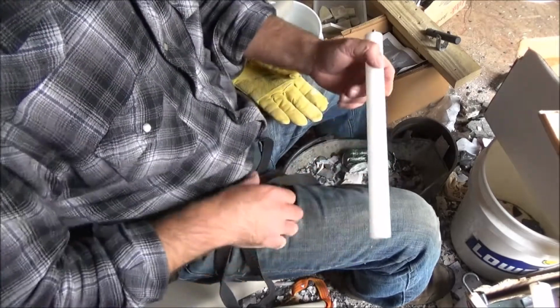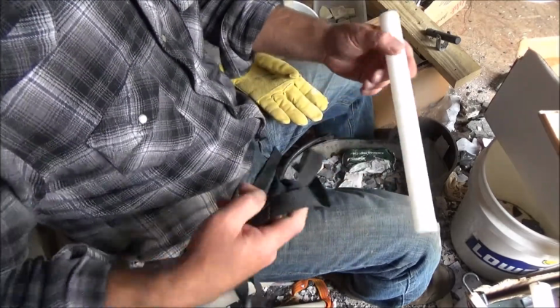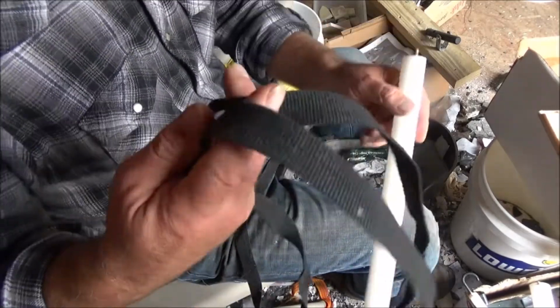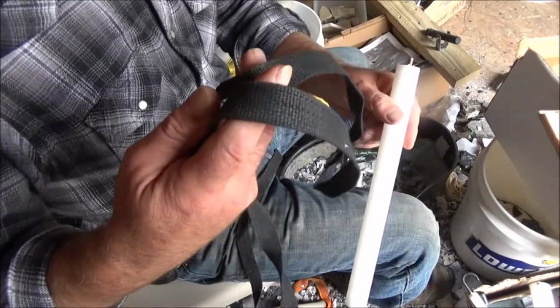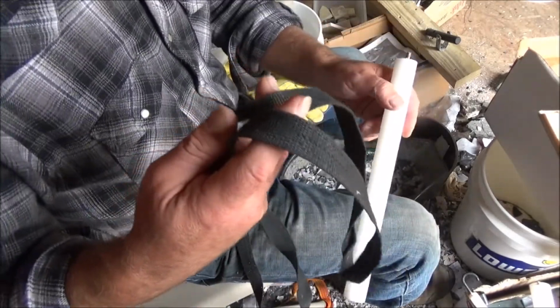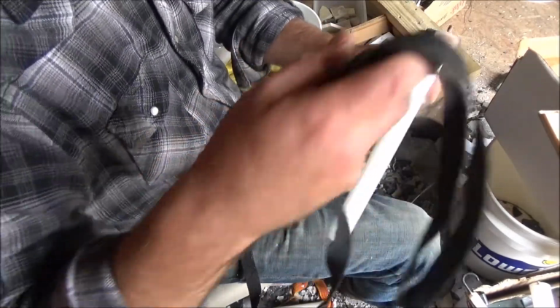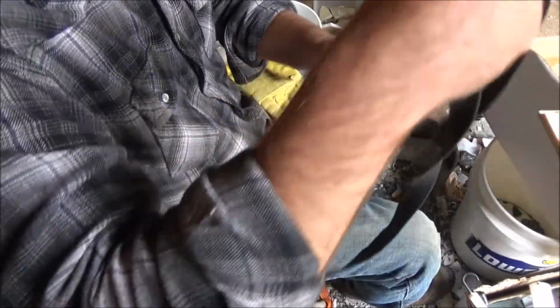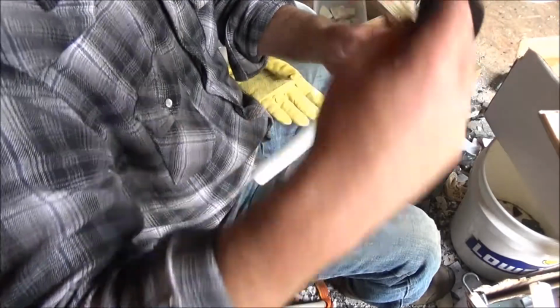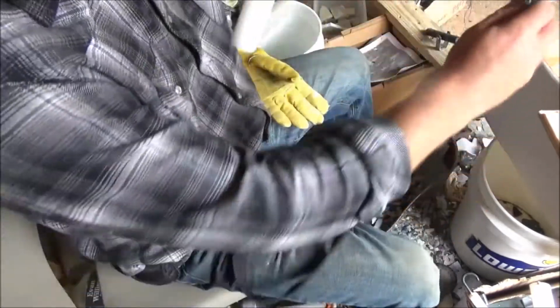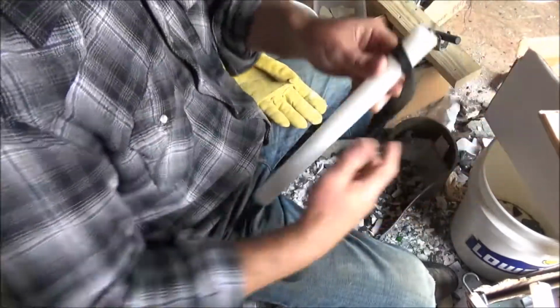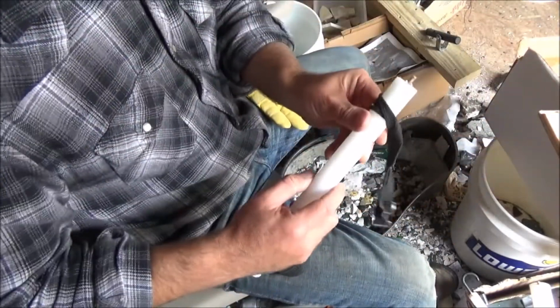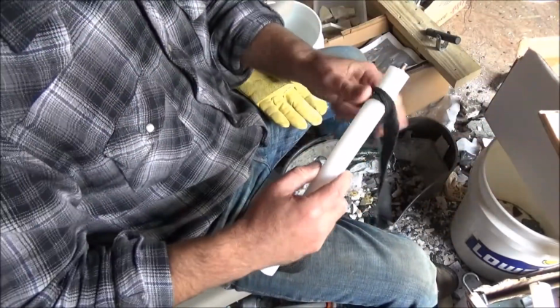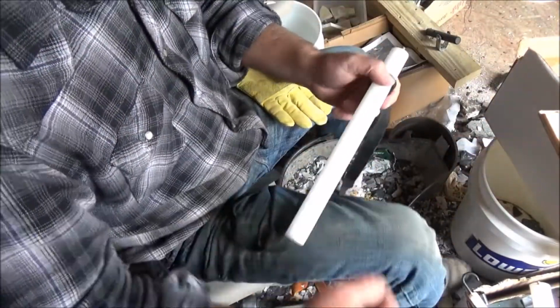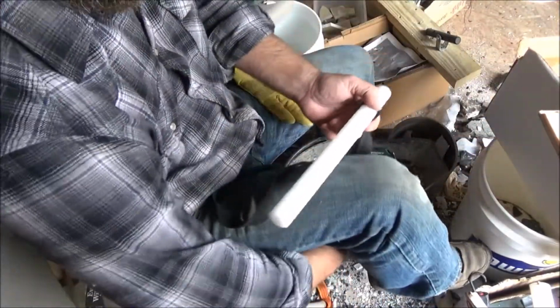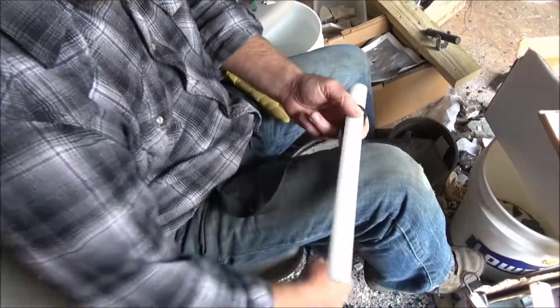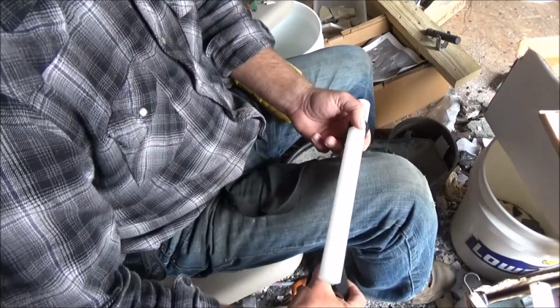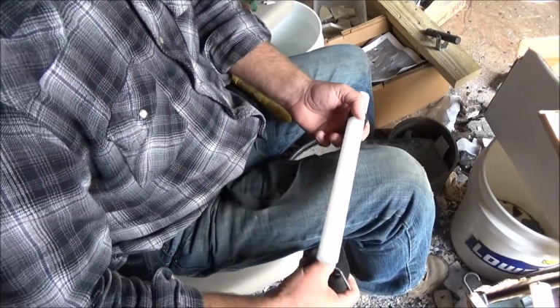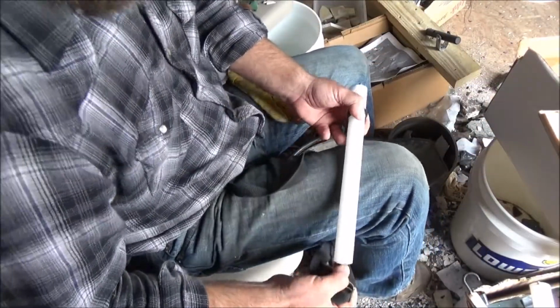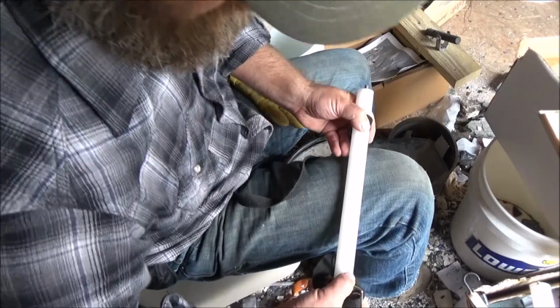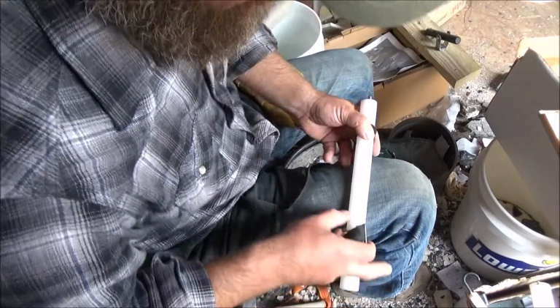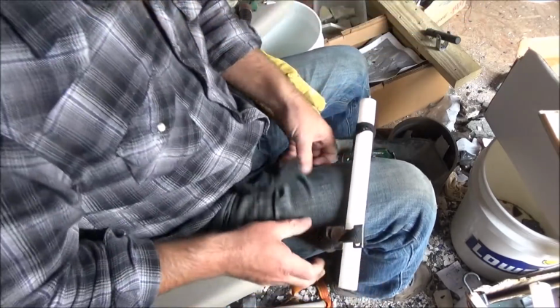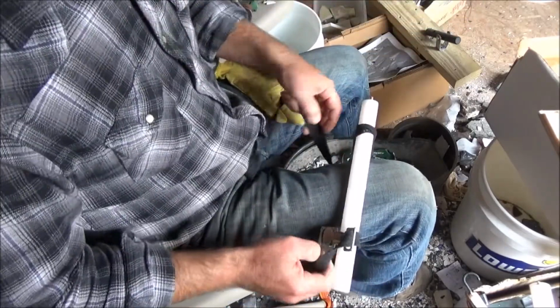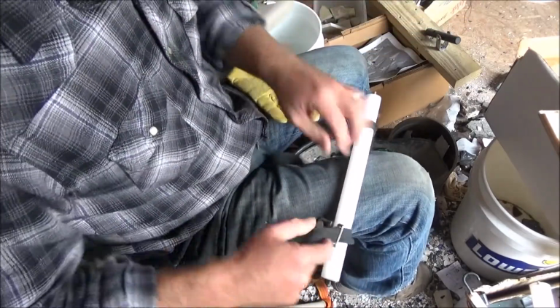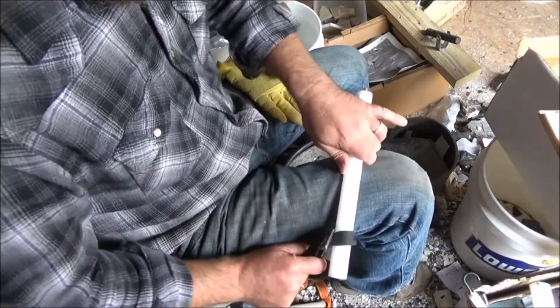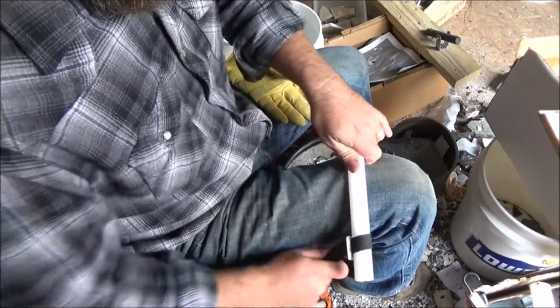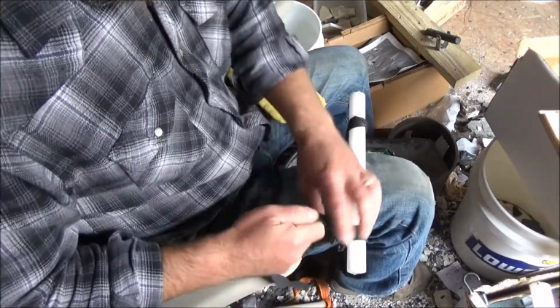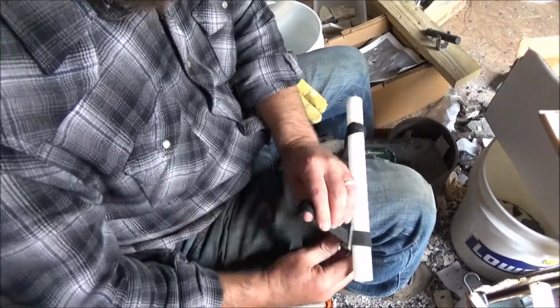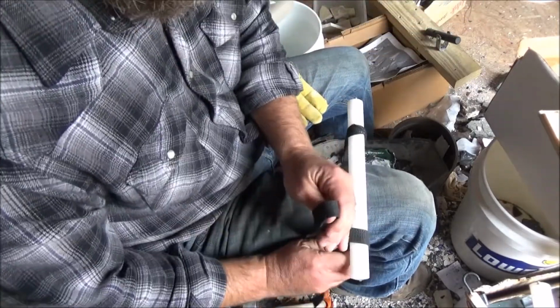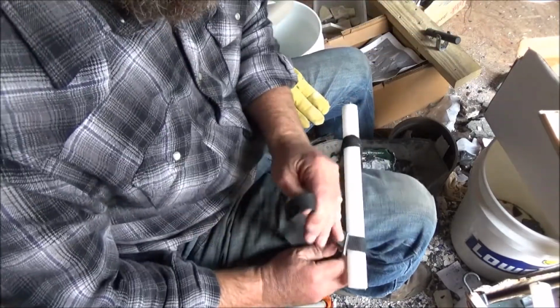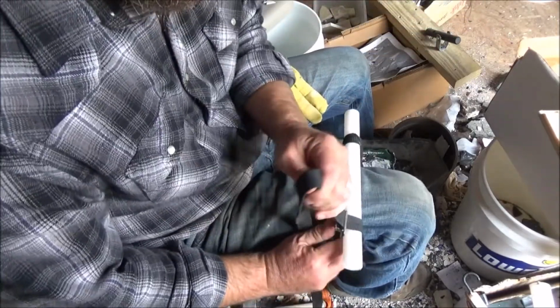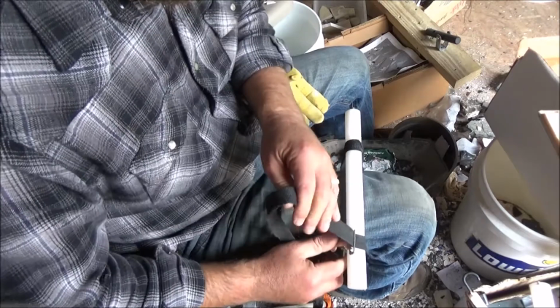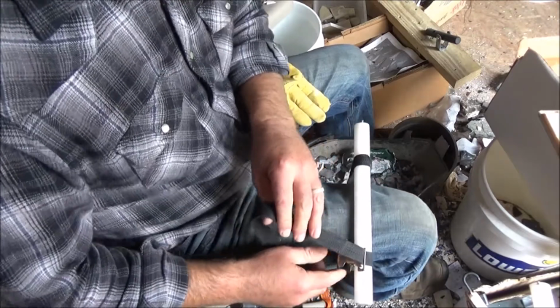I've just got a regular web strap here, and I'm going to take a loop around that end, run it under my knee, and then bring it up here. And then you want to tighten it pretty tight.